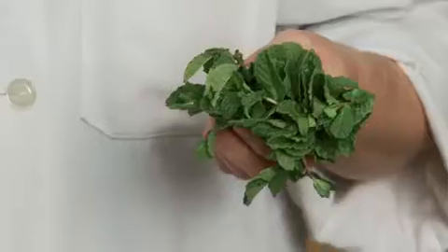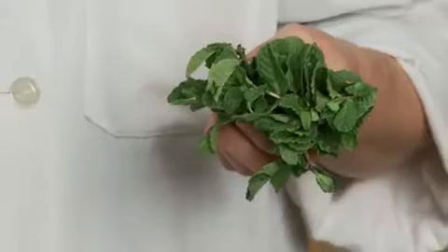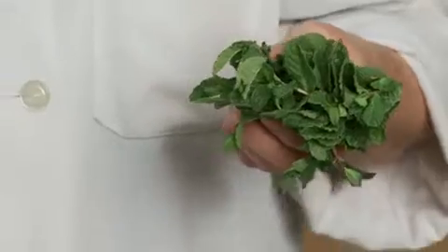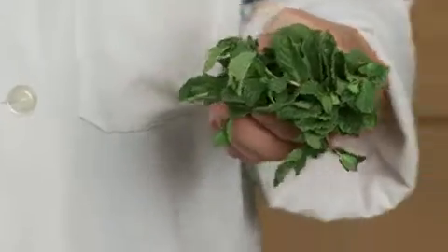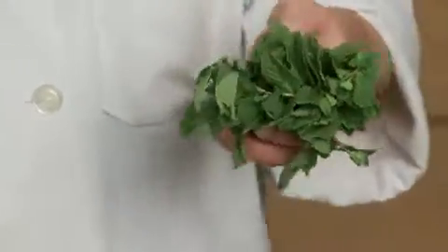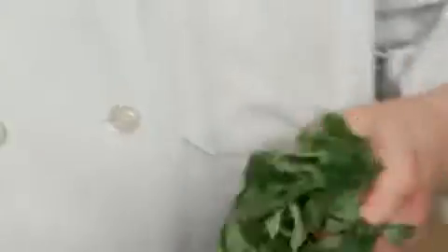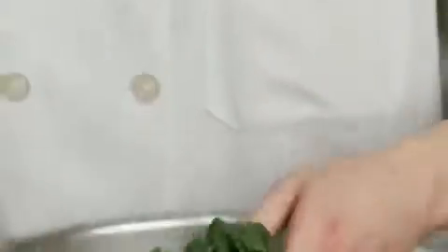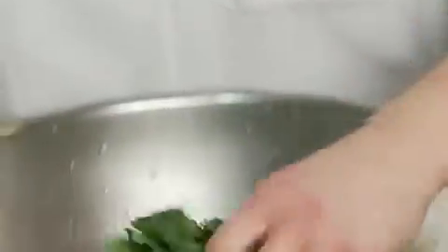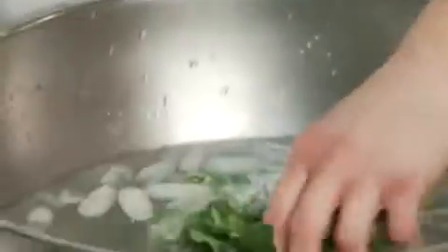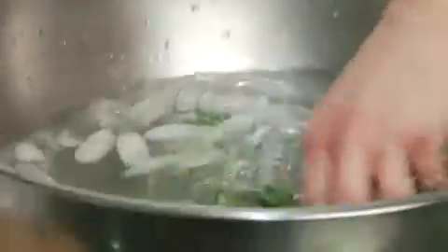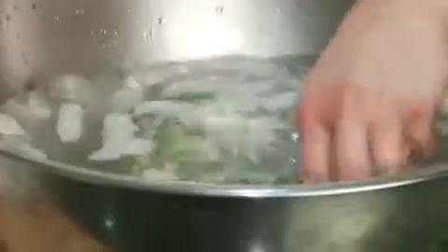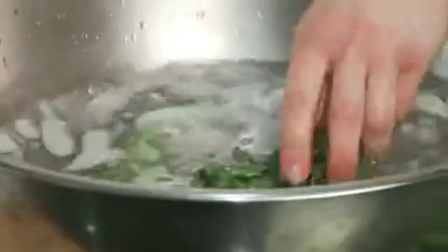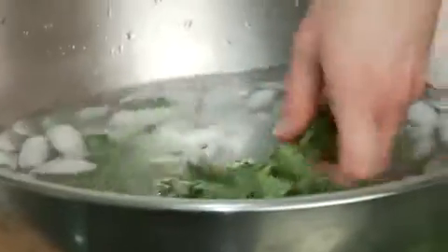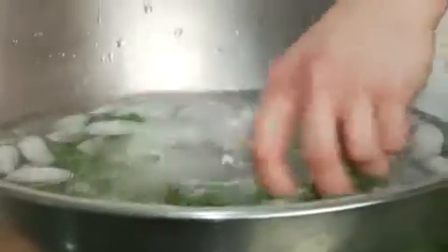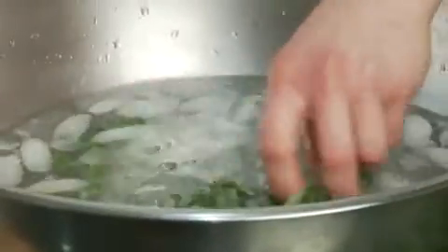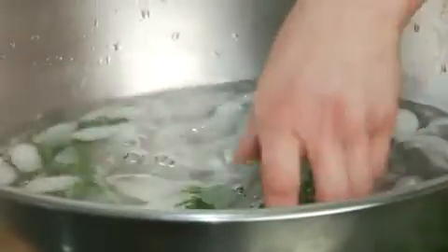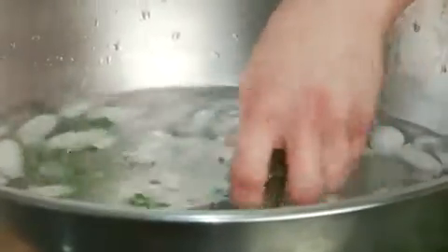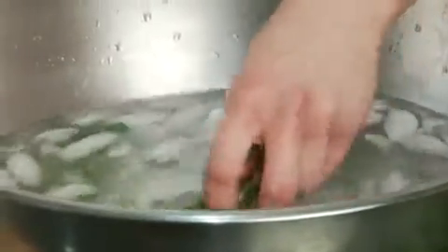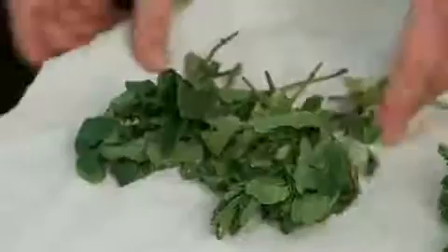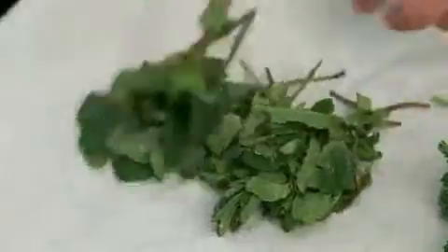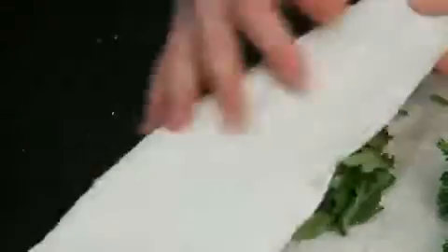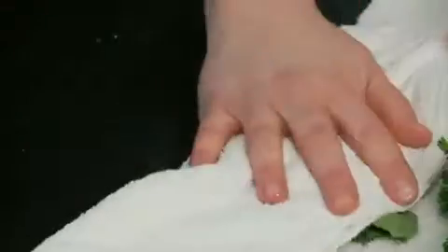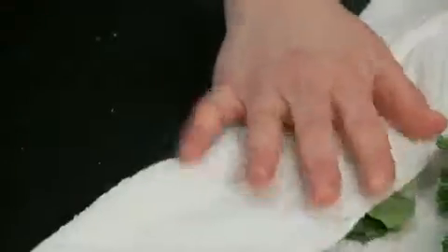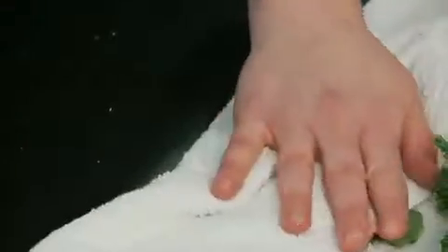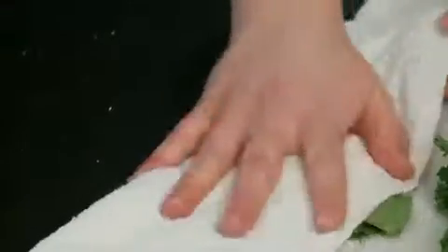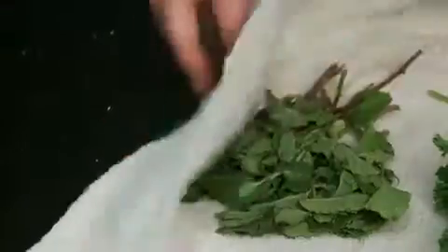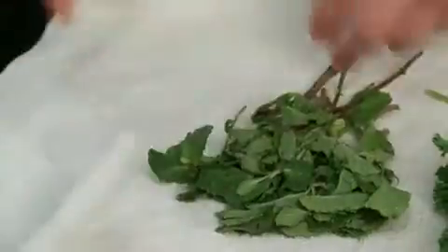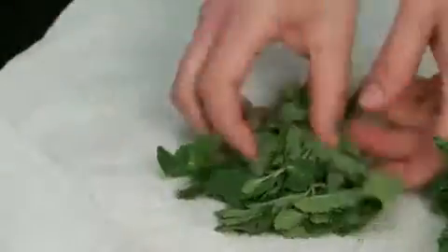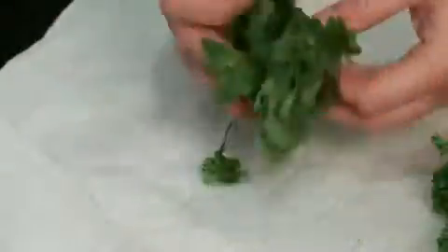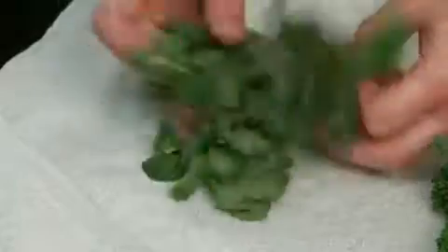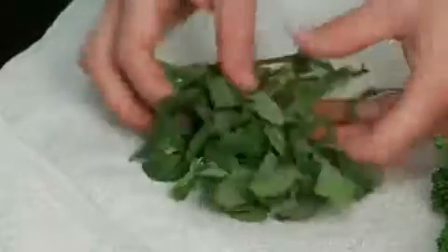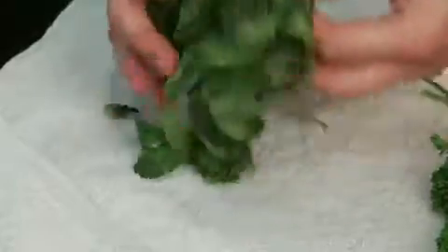A quick toss in an ice bath can also help to clean the greens, dislodging bits of dirt. After a quick bath, dry off the greens and they'll be ready for their close-up.